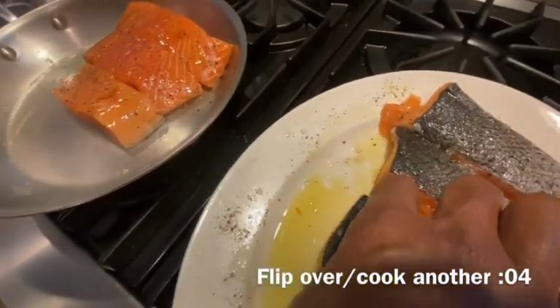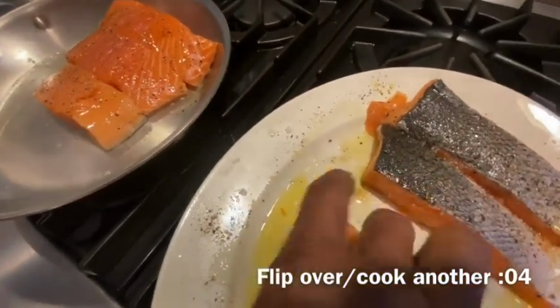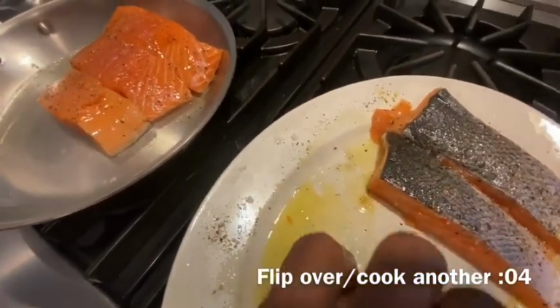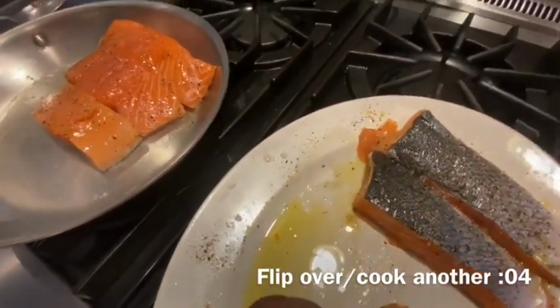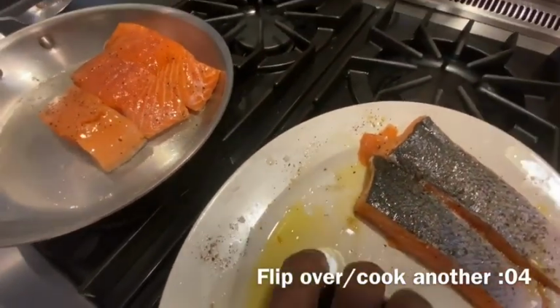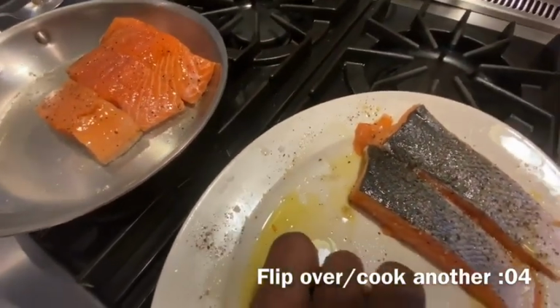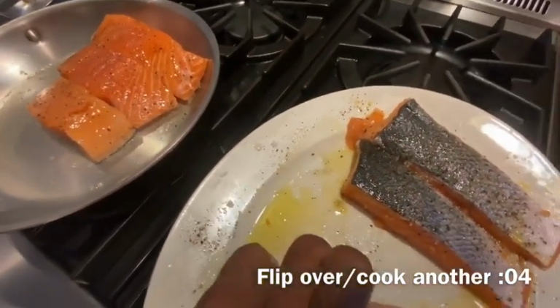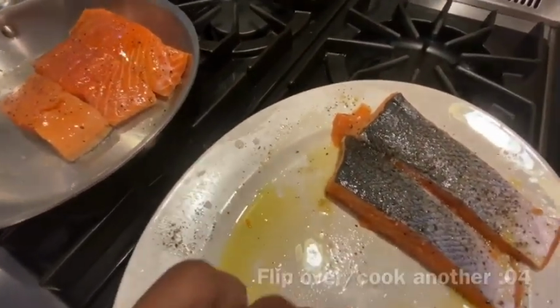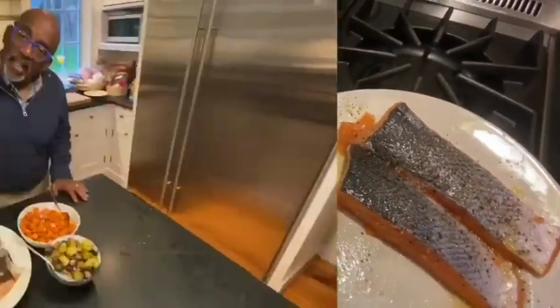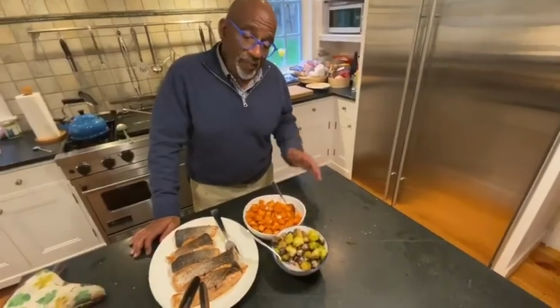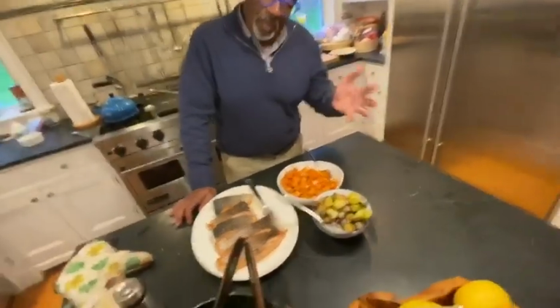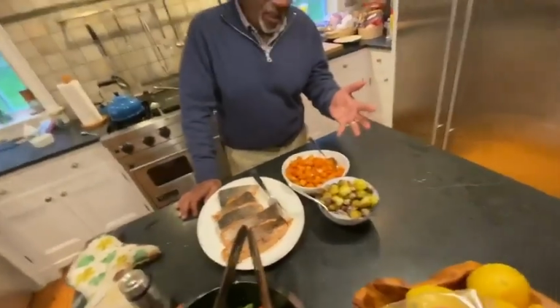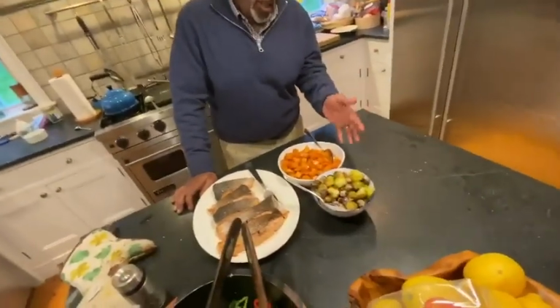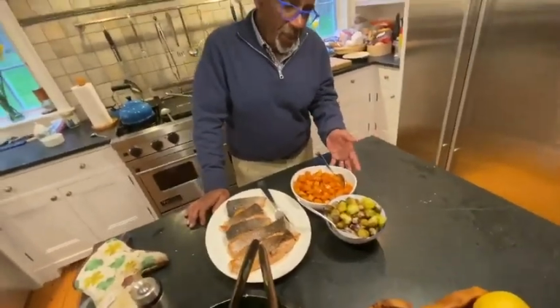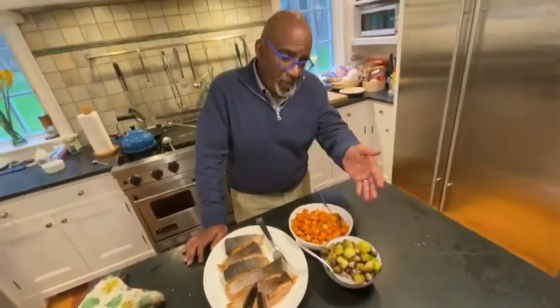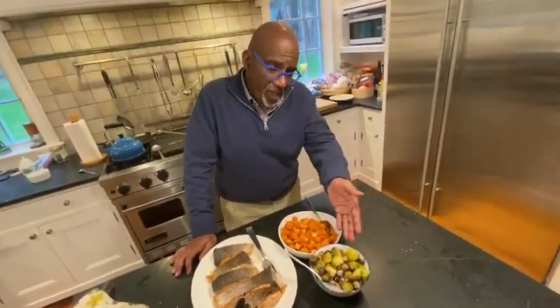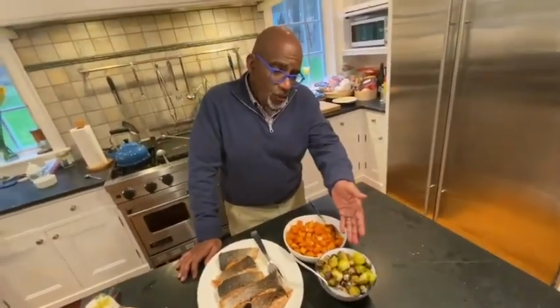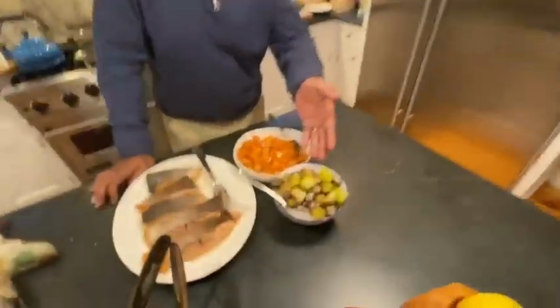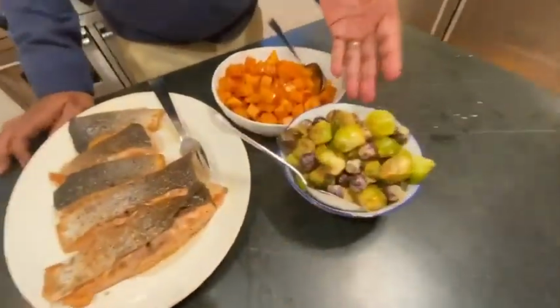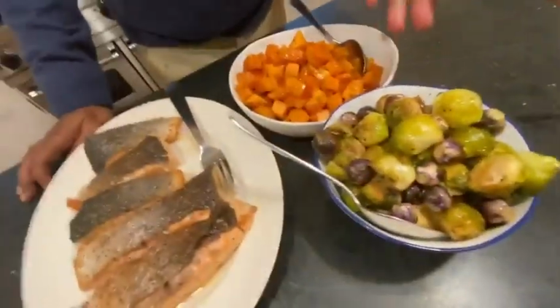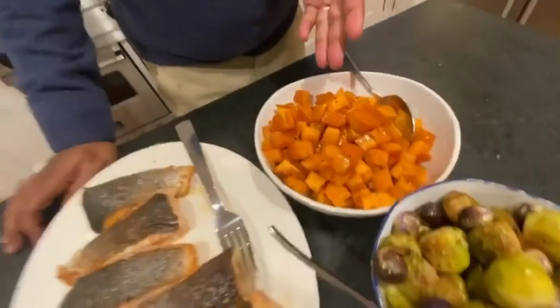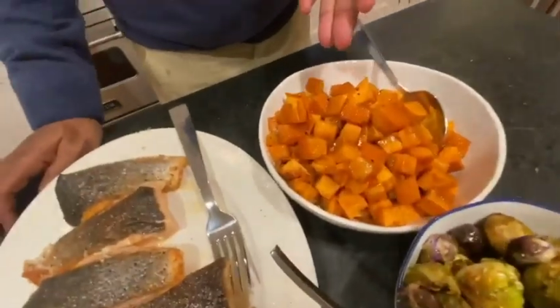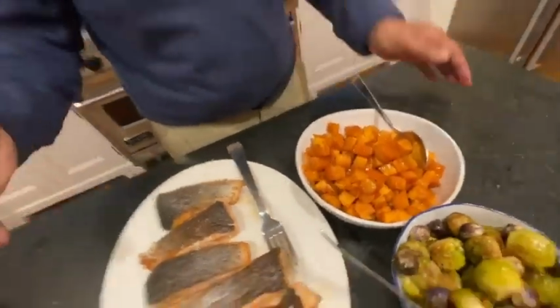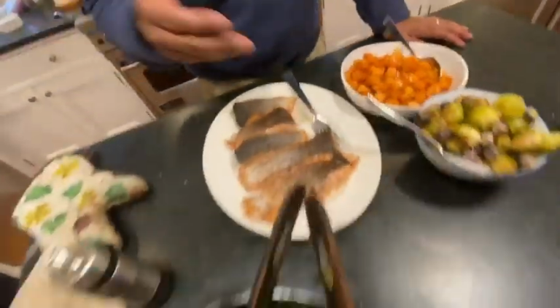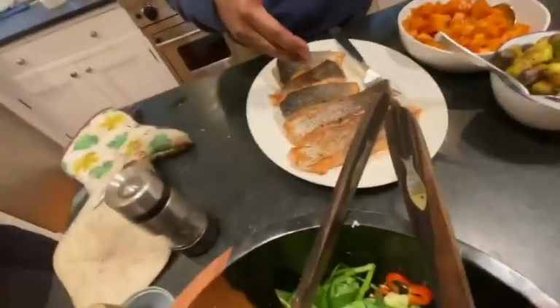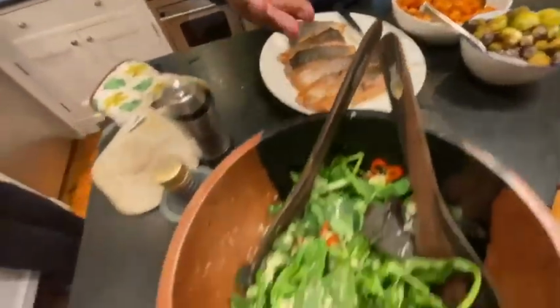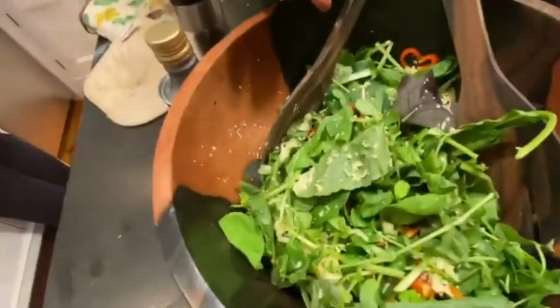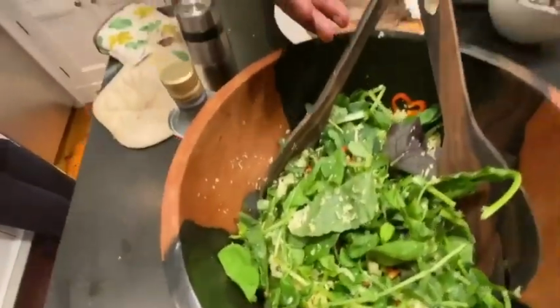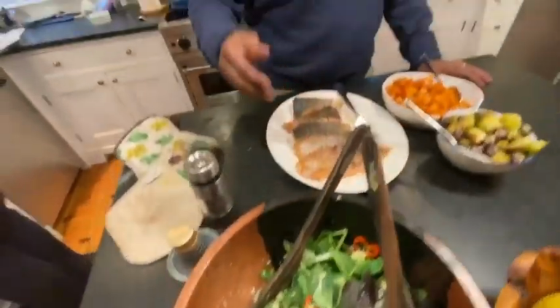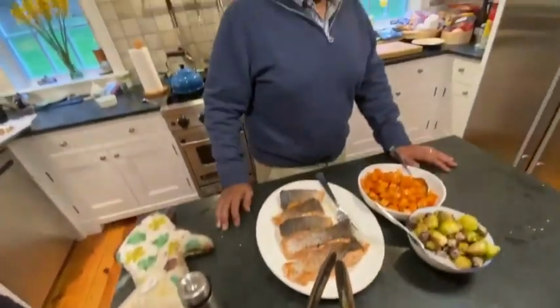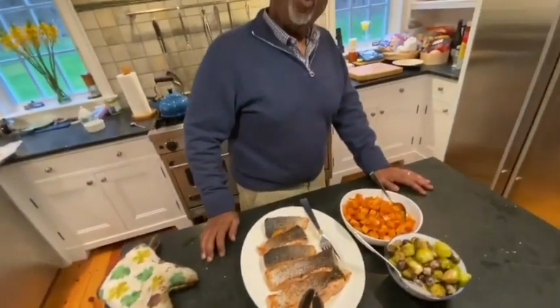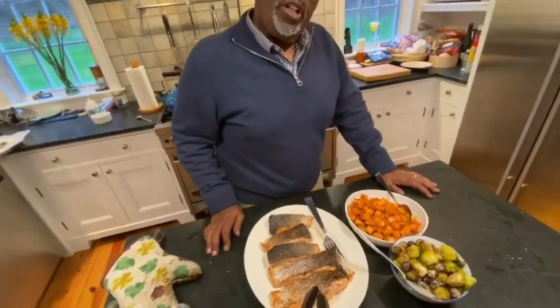Is this enough for everyone here? Yep. So we've got a very simple meal, it's all done pretty quickly. We have green and purple Brussels sprouts, sweet potatoes, and salmon. And that's what we're cooking.